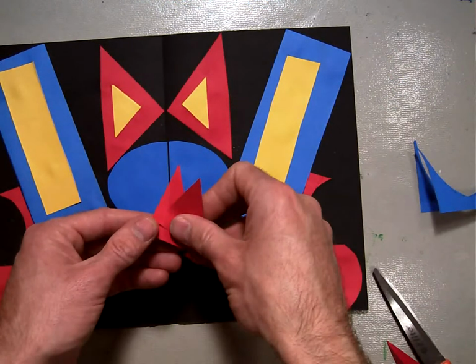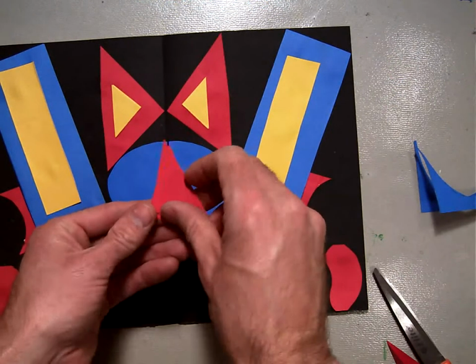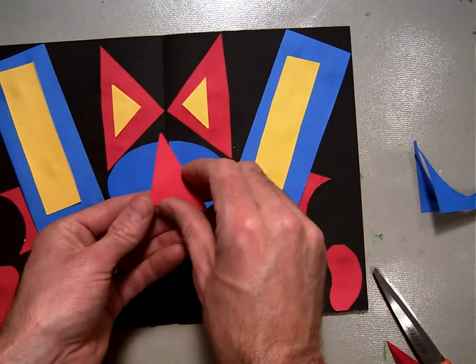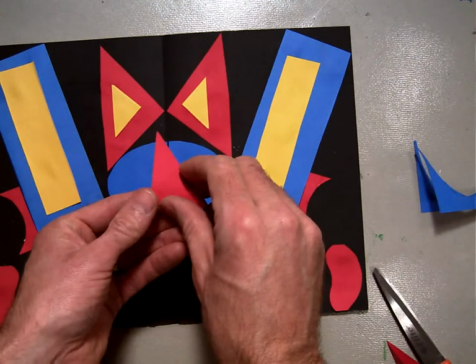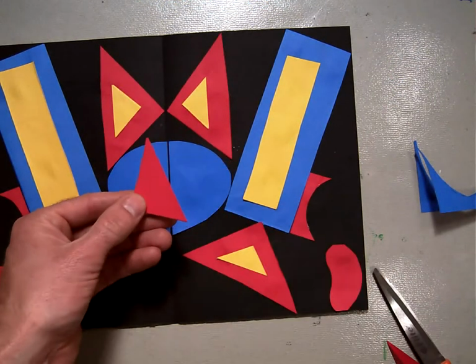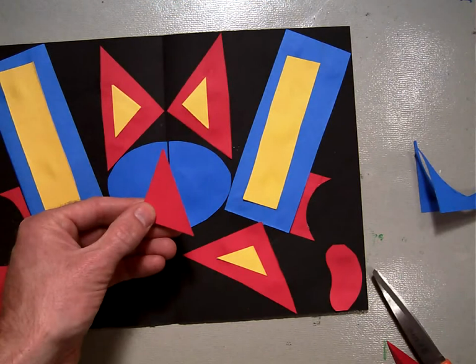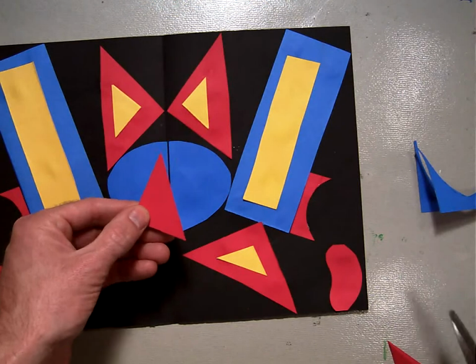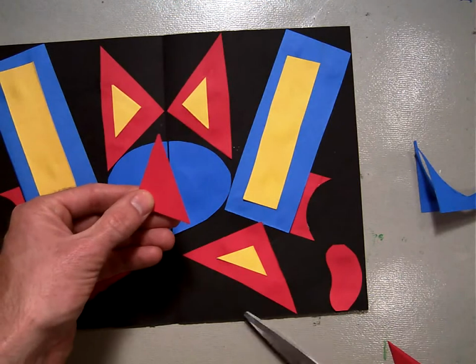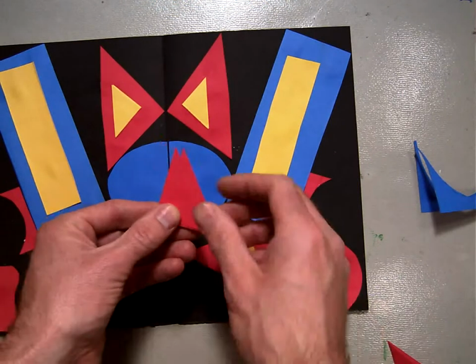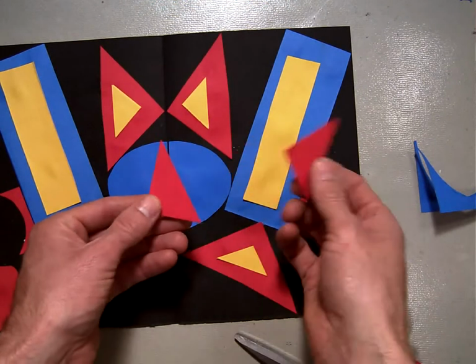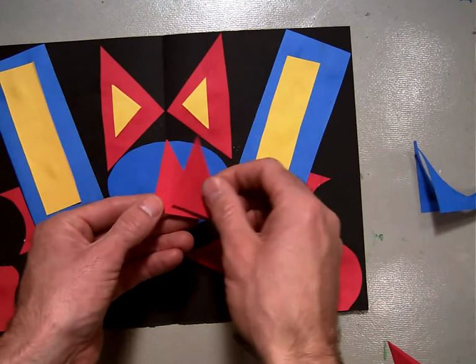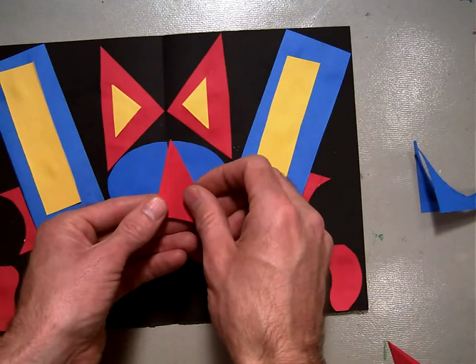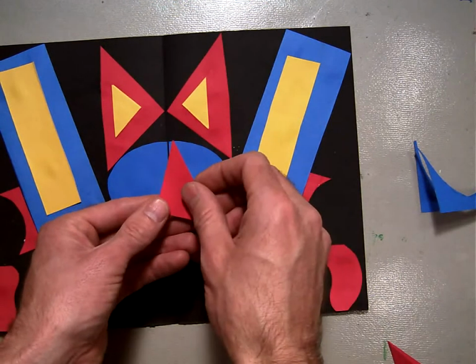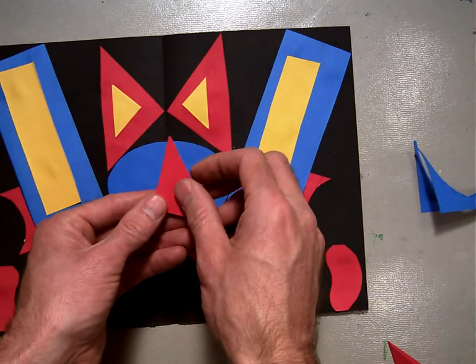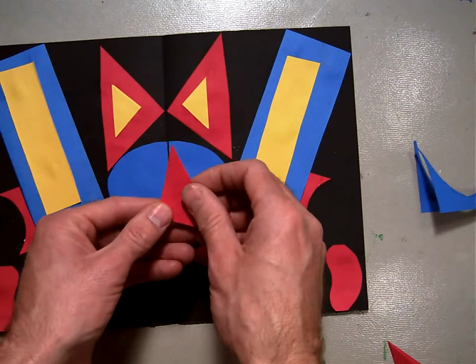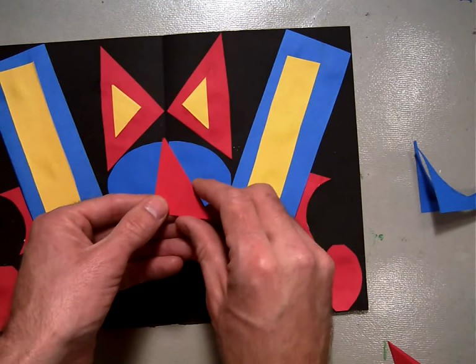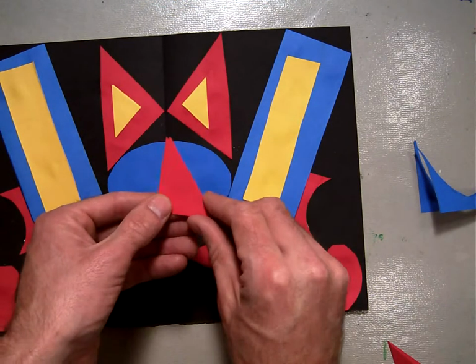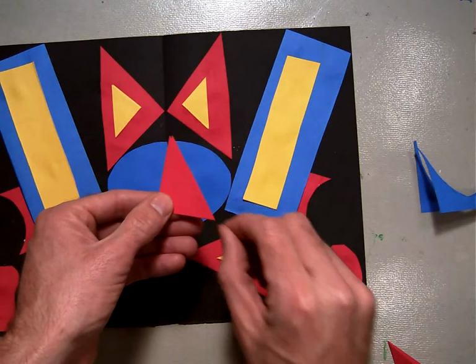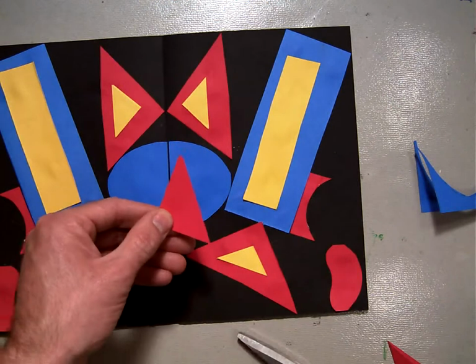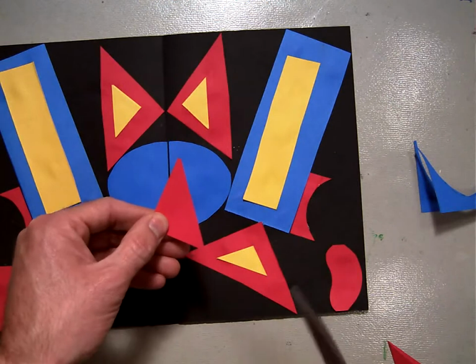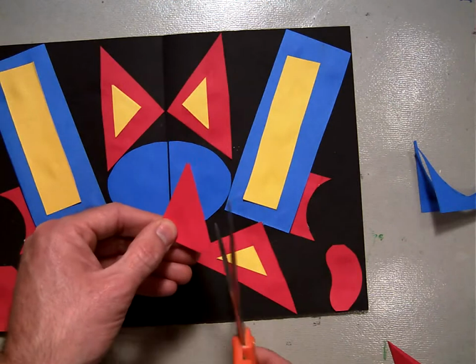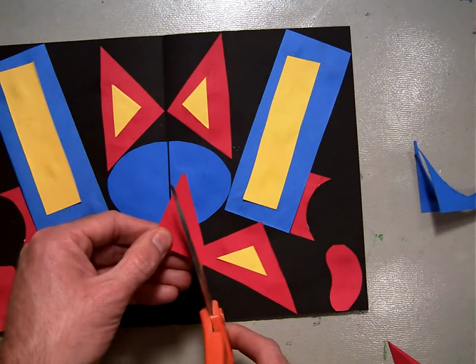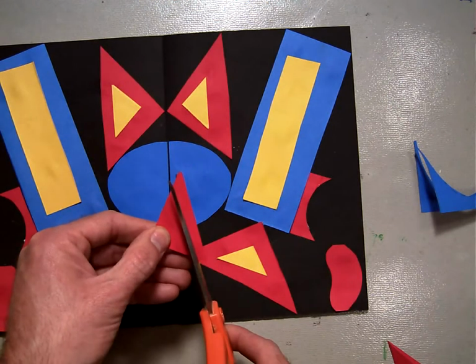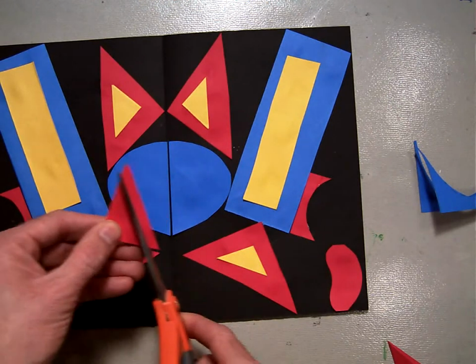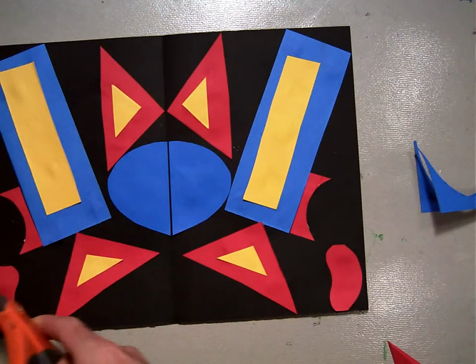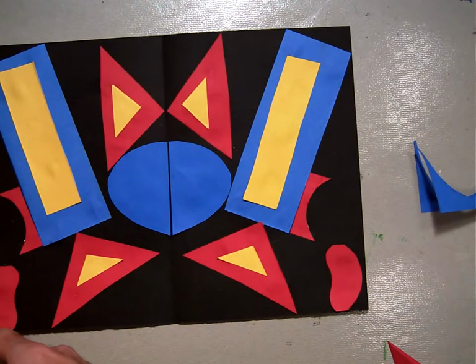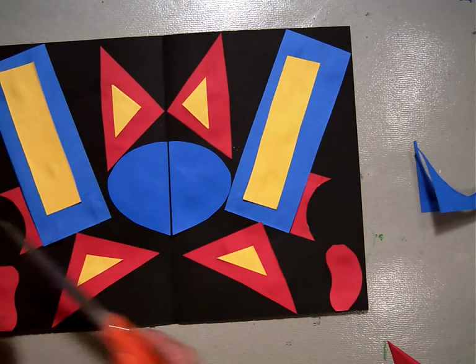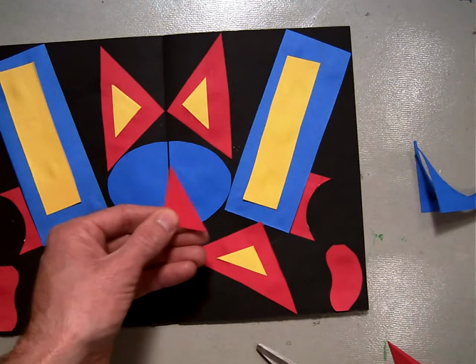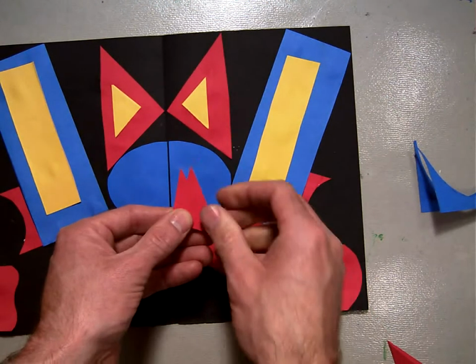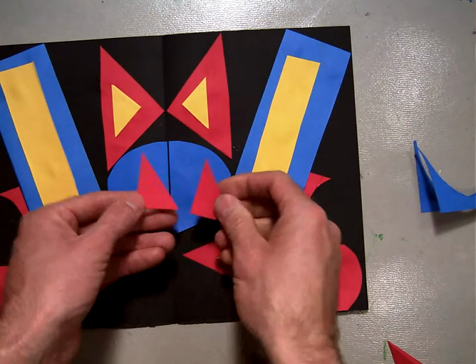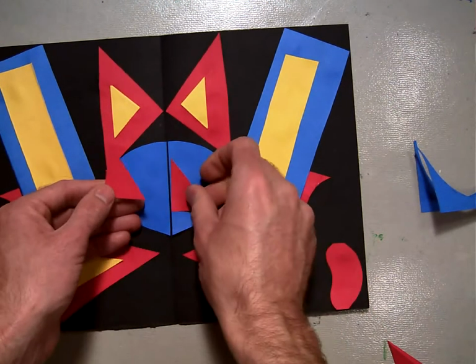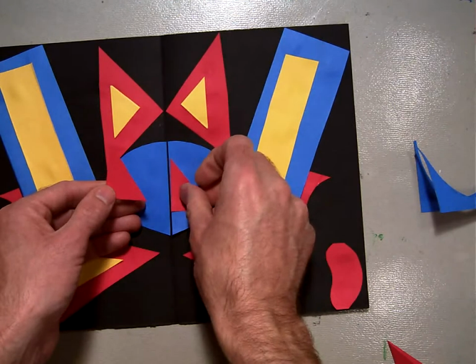Put those back together and make them a little smaller. Notice how I put these two pieces back together — then if I line them up just right, I can cut them some more, and they have smaller pieces.